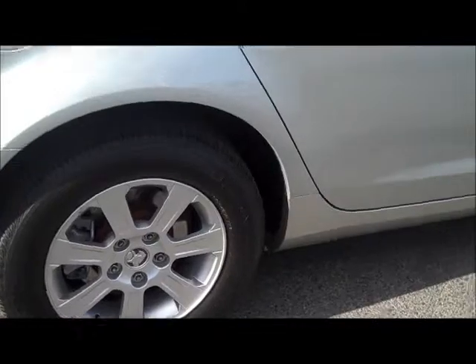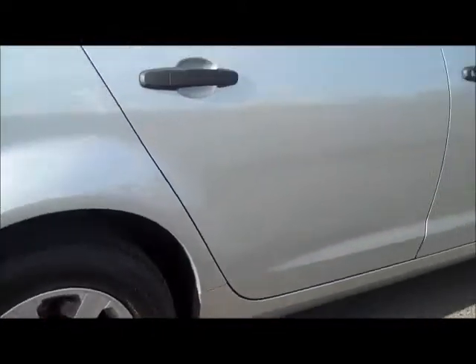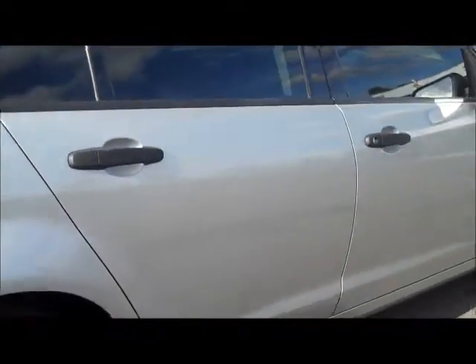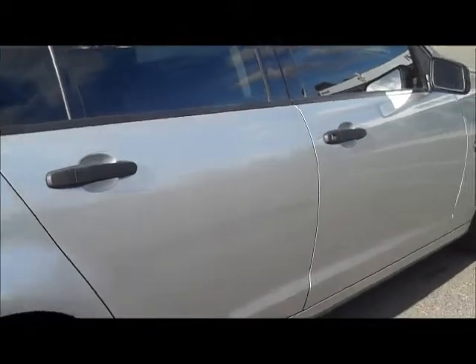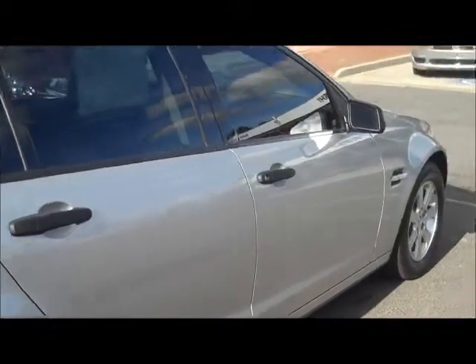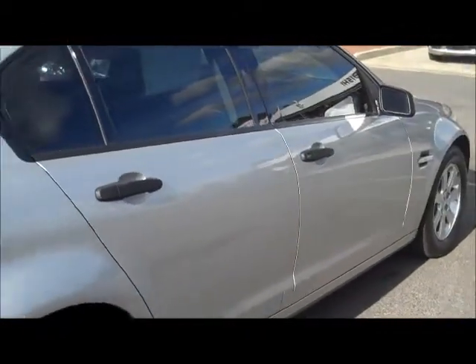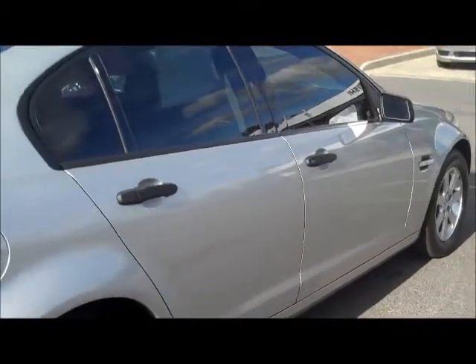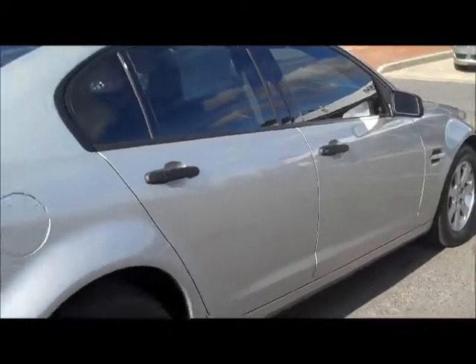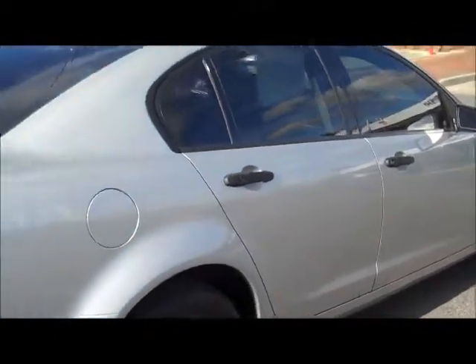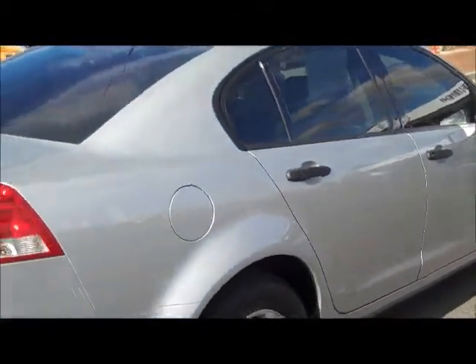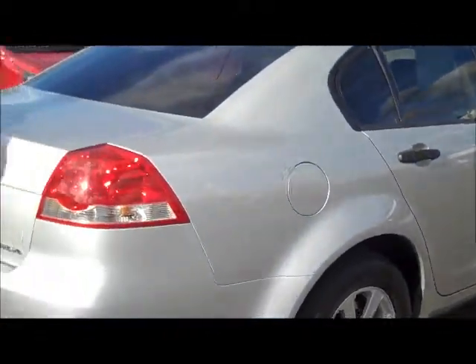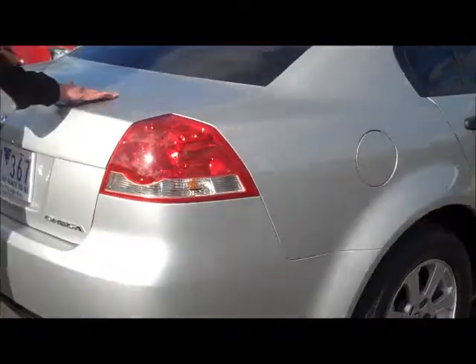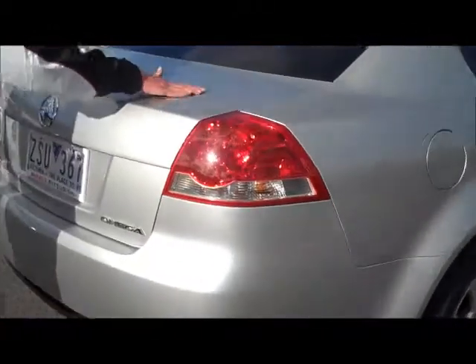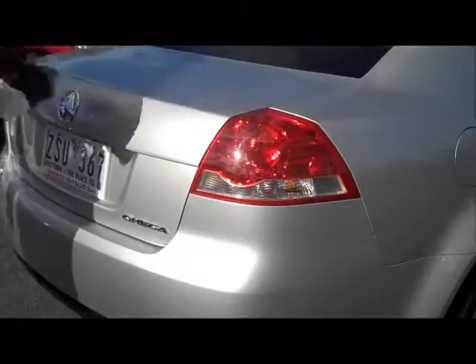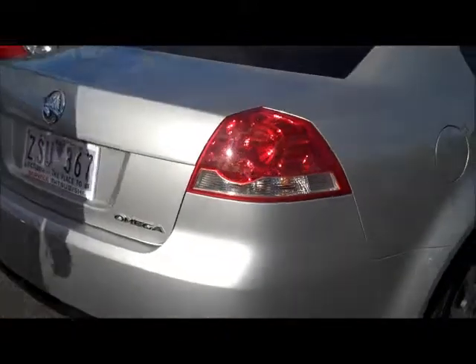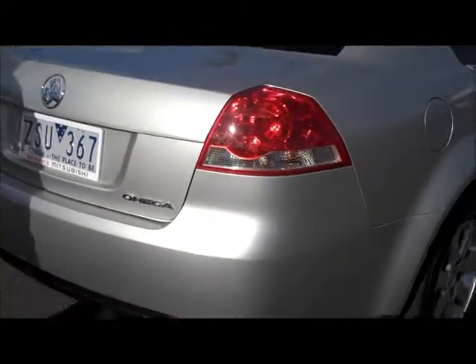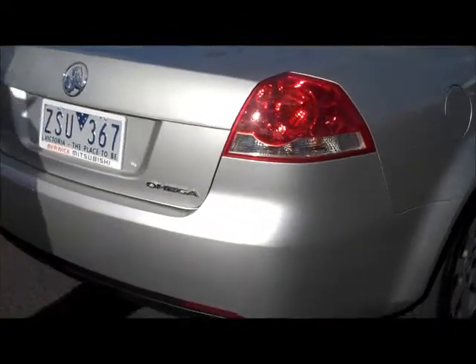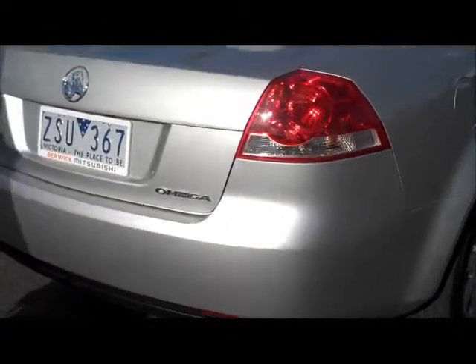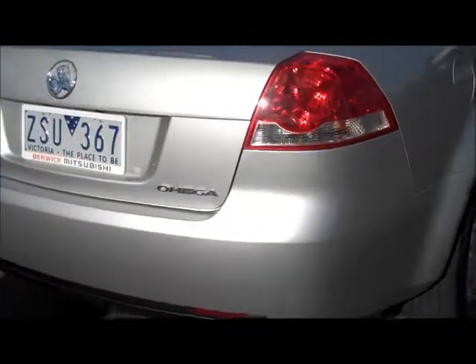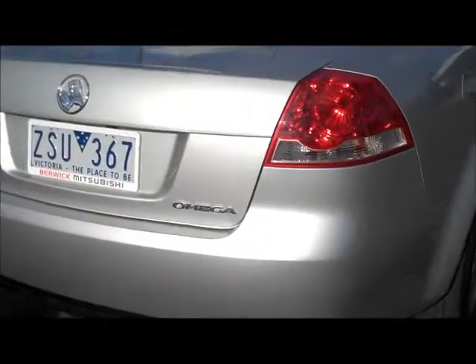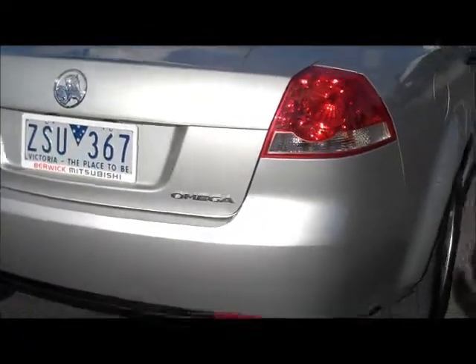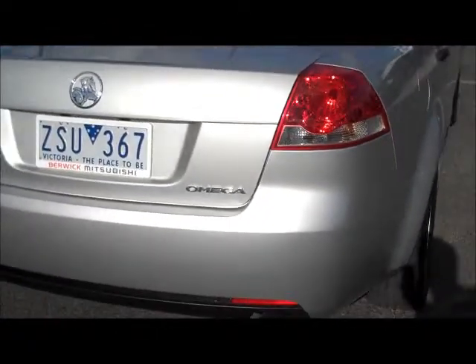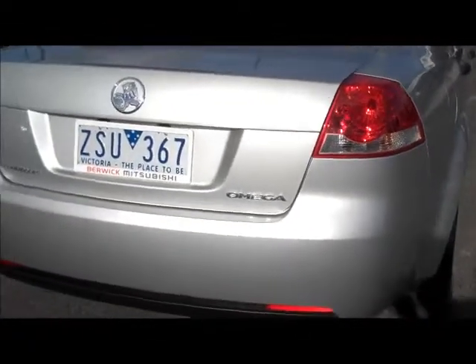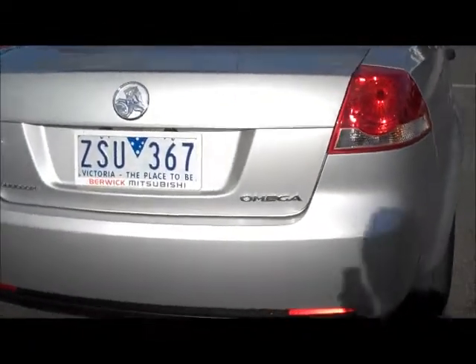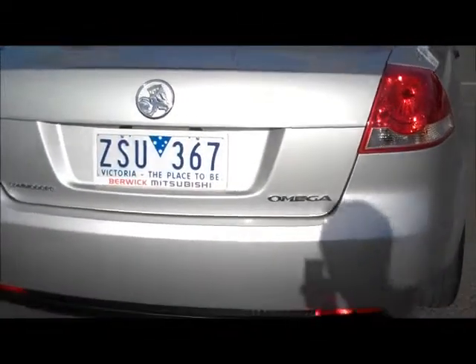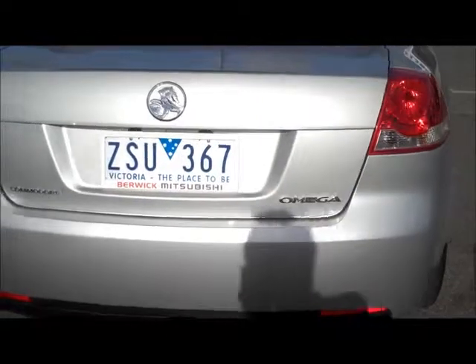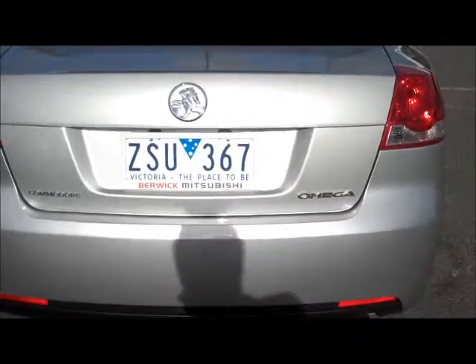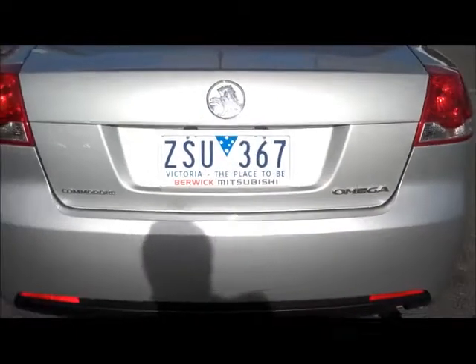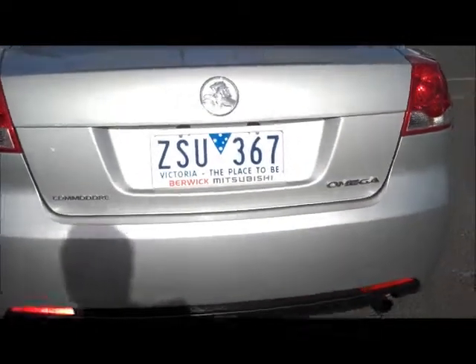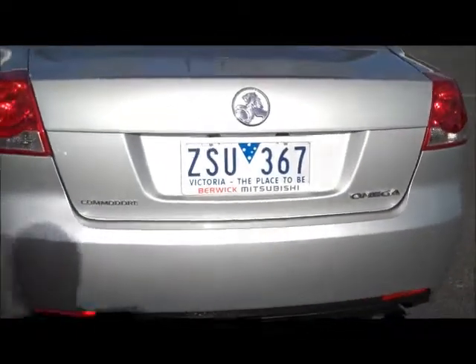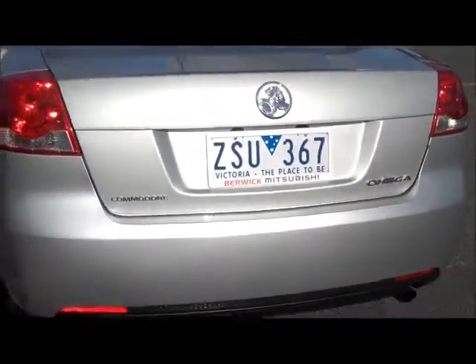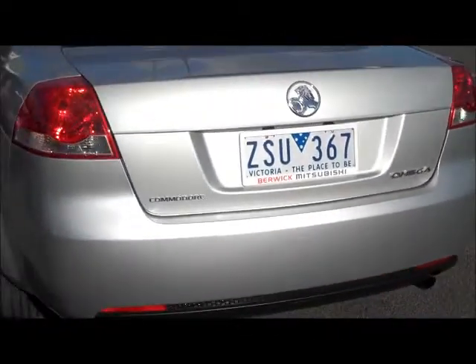Very consistent with the condition of the car as well. Coming around to the back in the boot area, once again very similar to the right hand side, and quite impressed with the condition of this car.